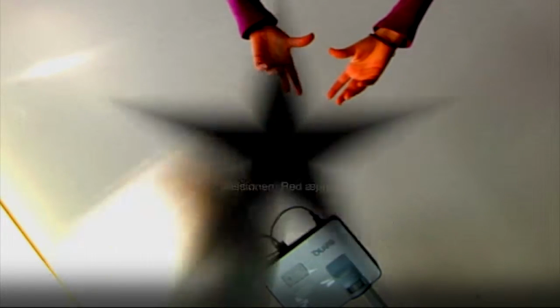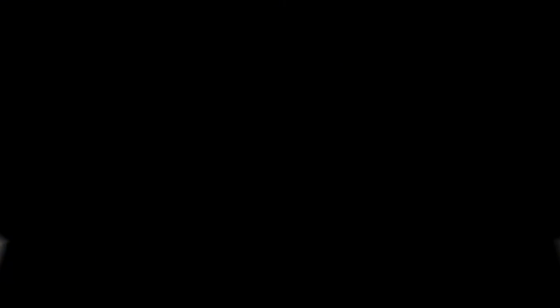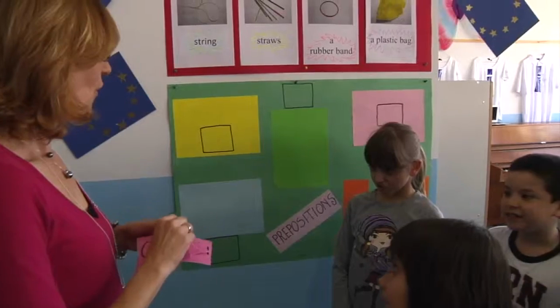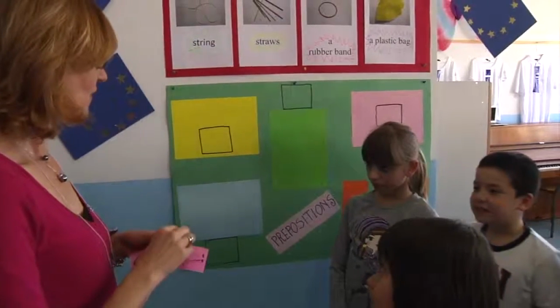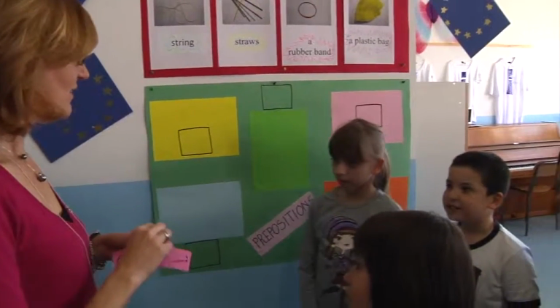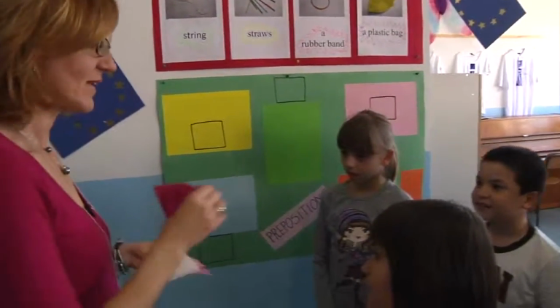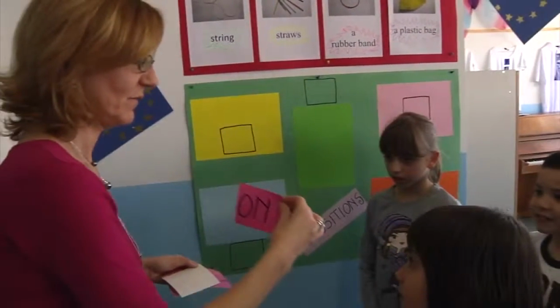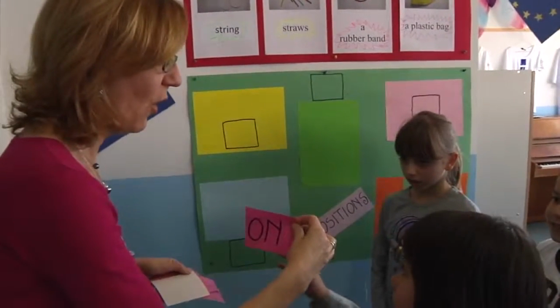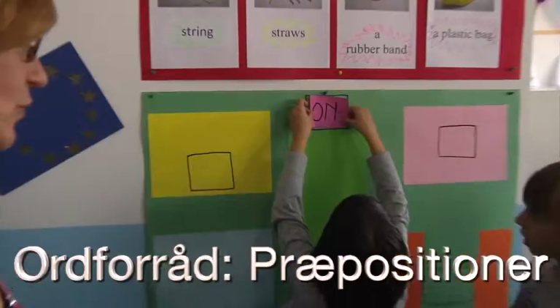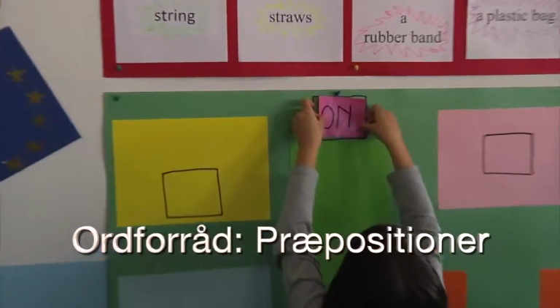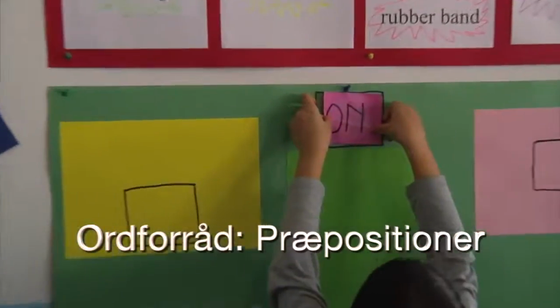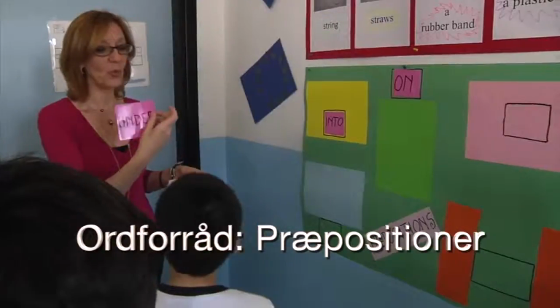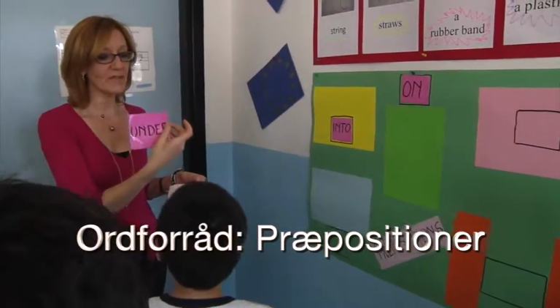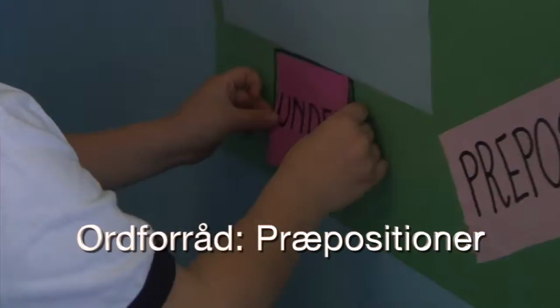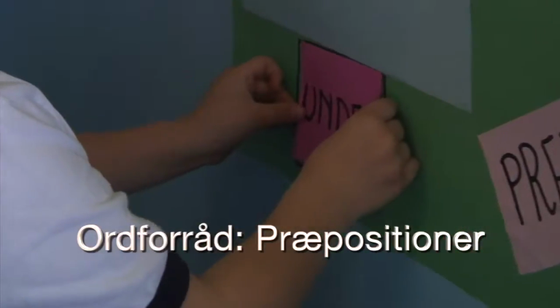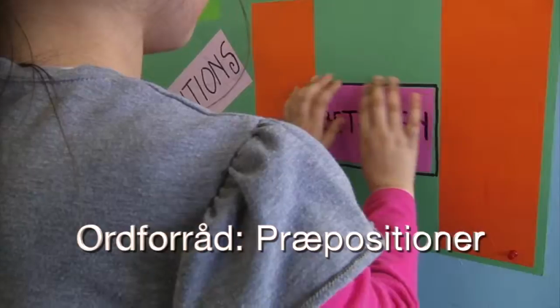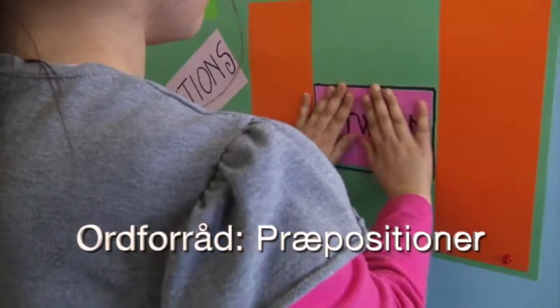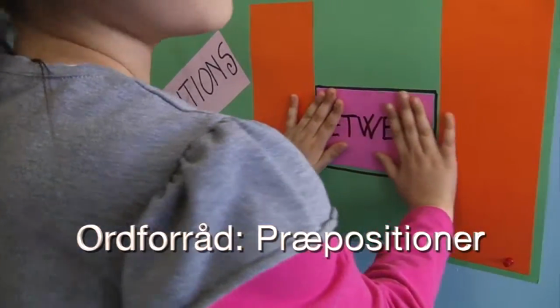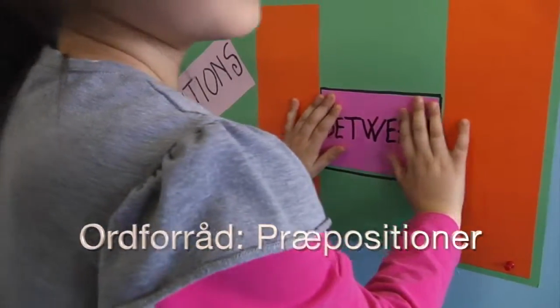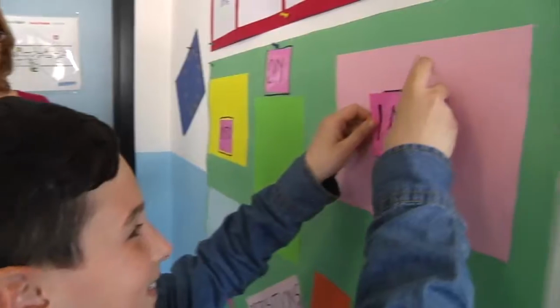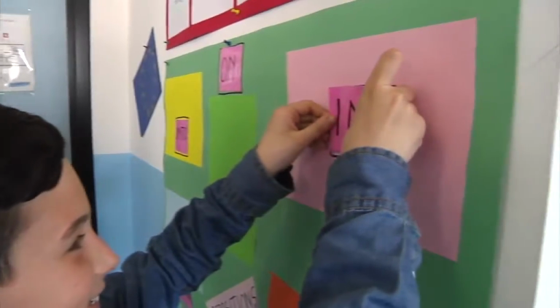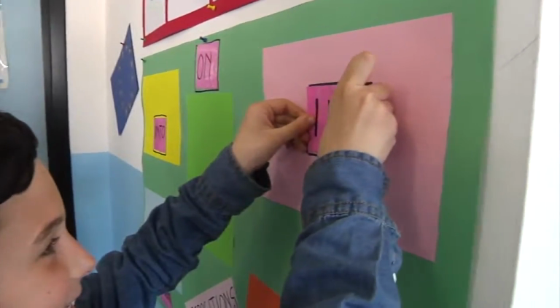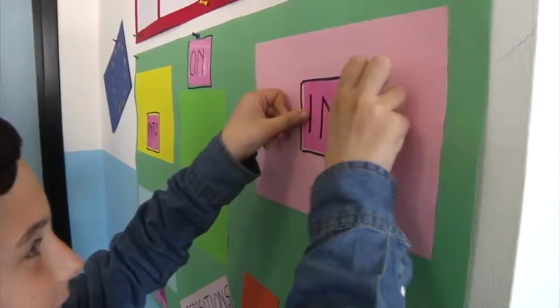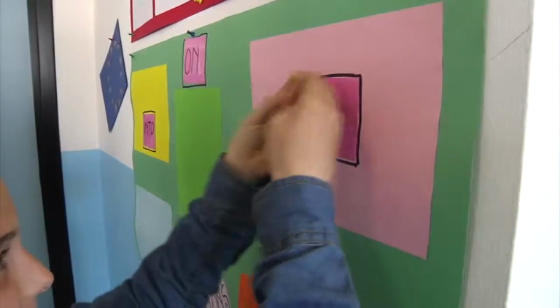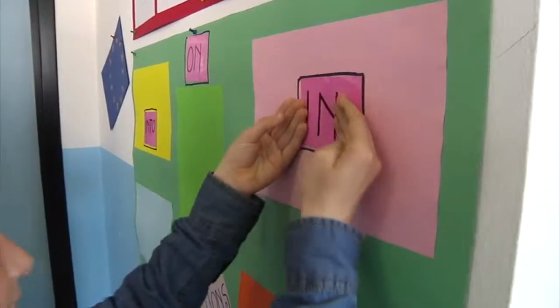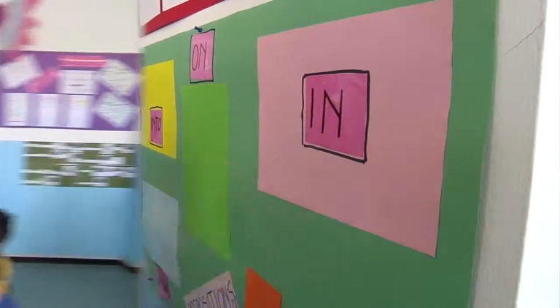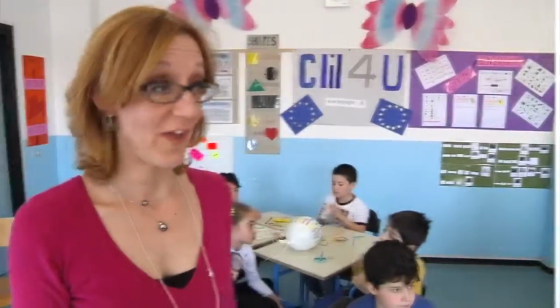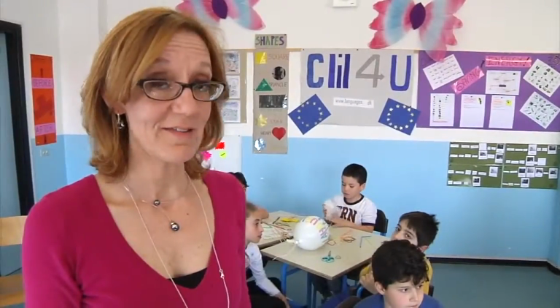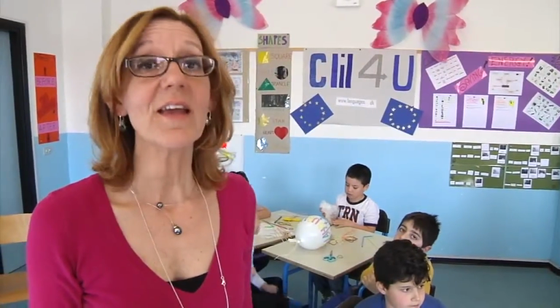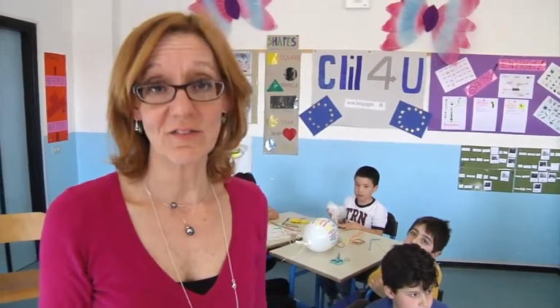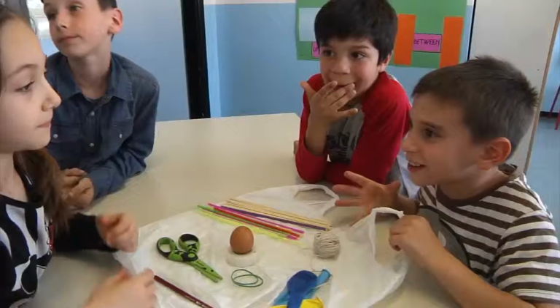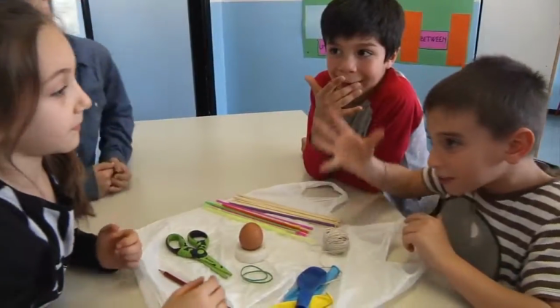Where is 'all'? Where is 'and between'? Where is 'in'? The constructive phase is starting now.